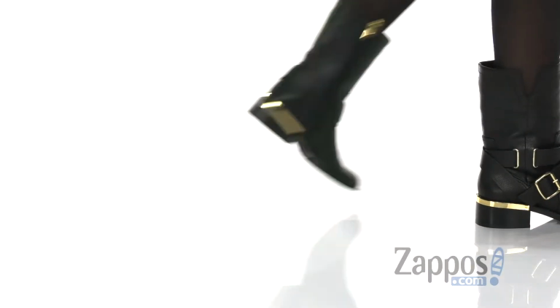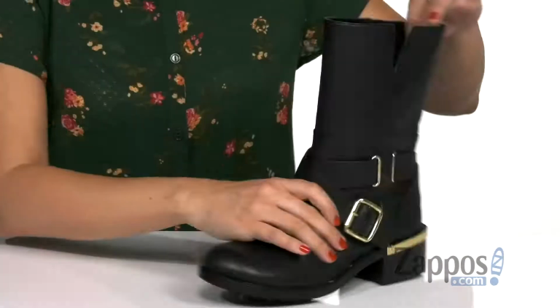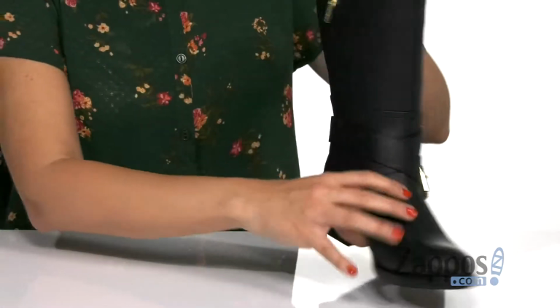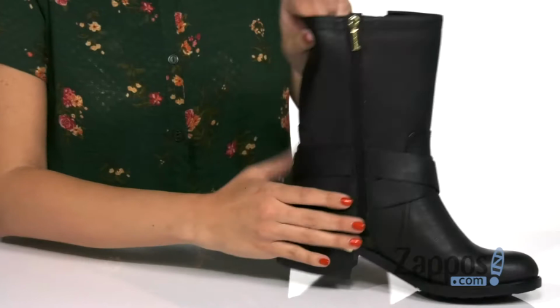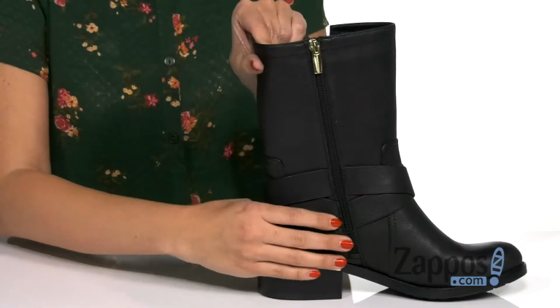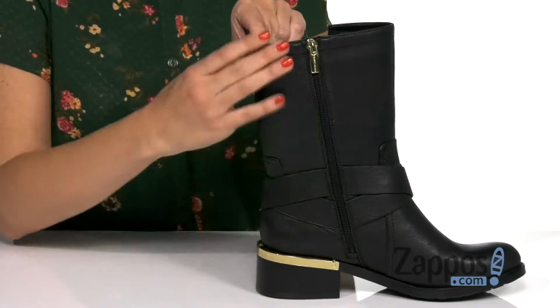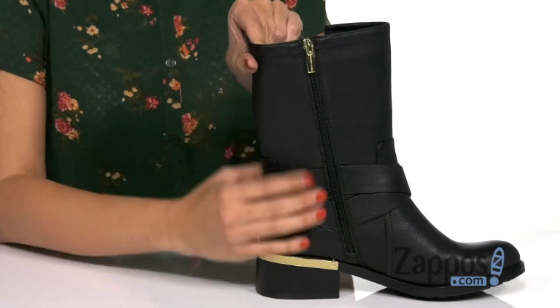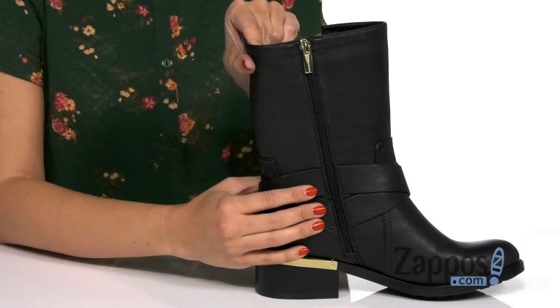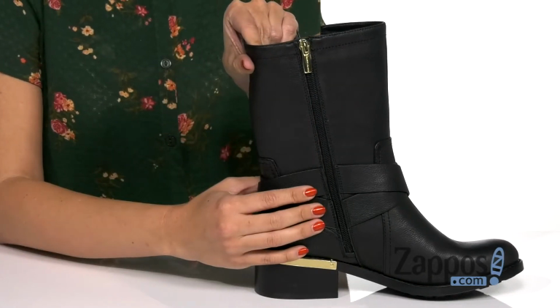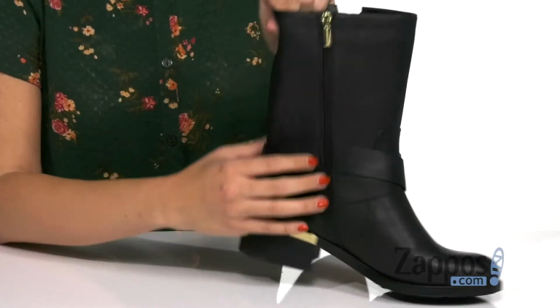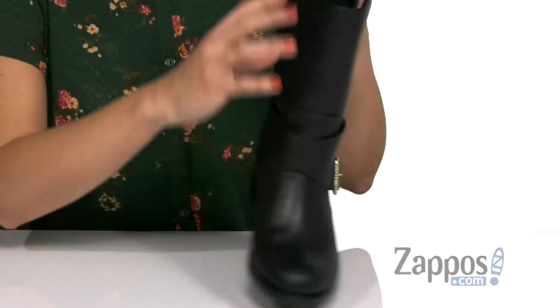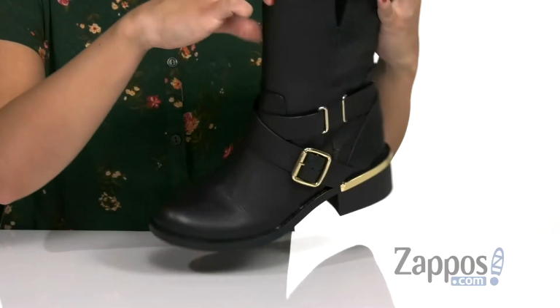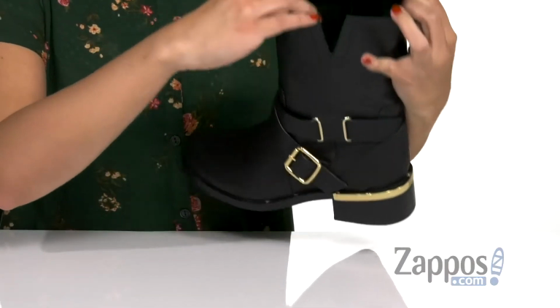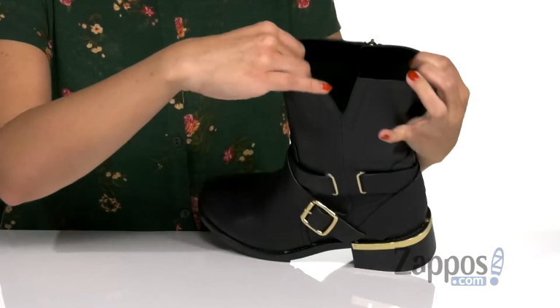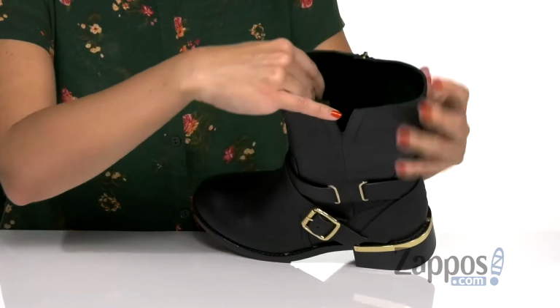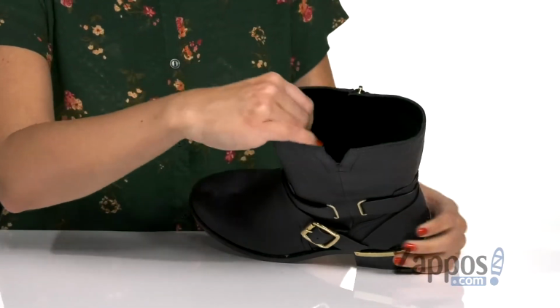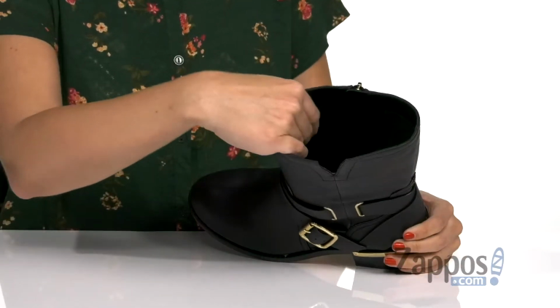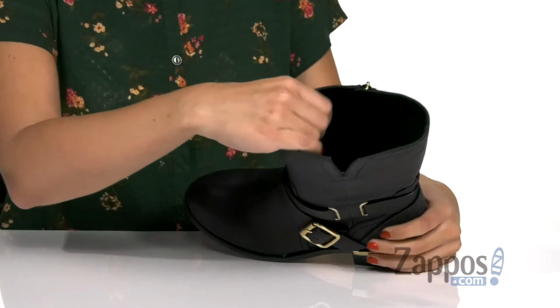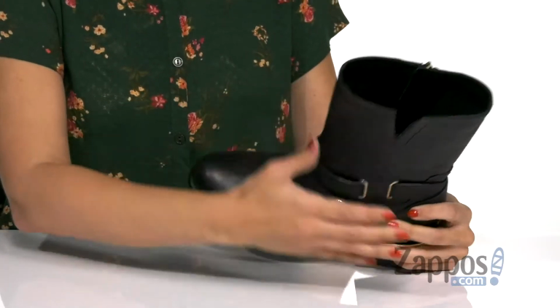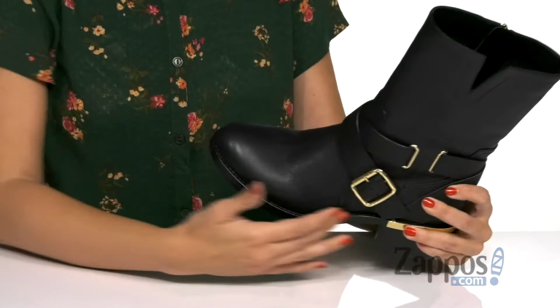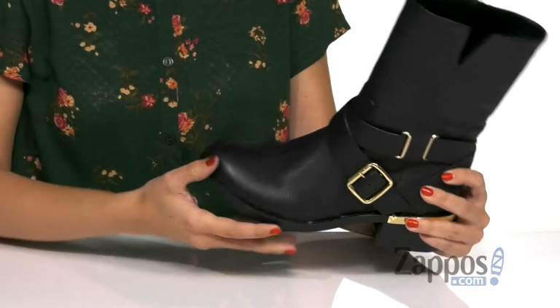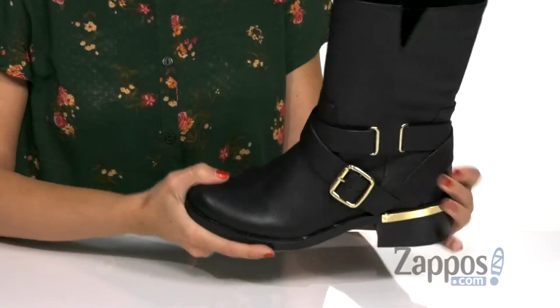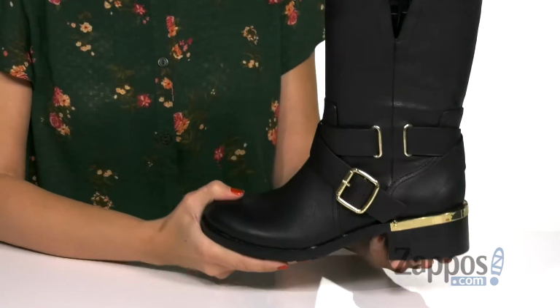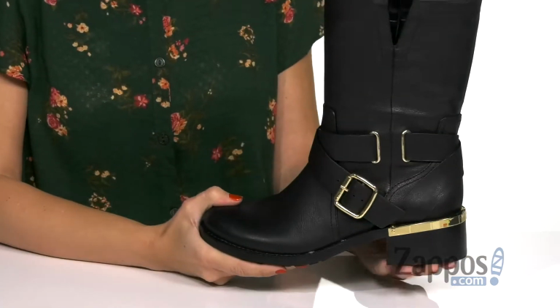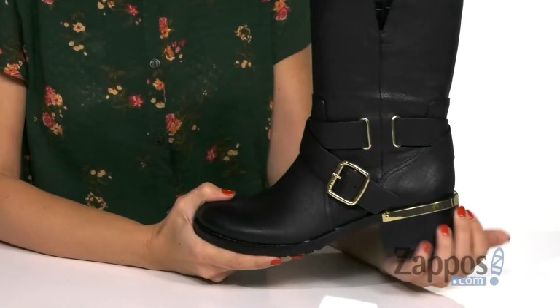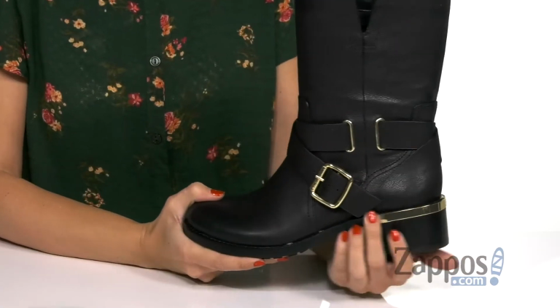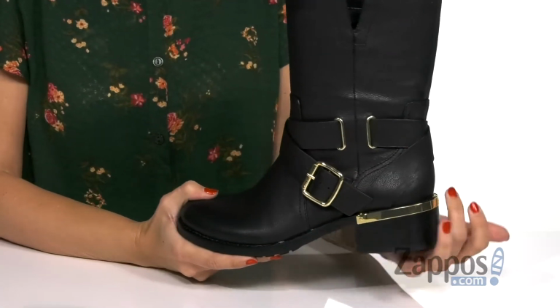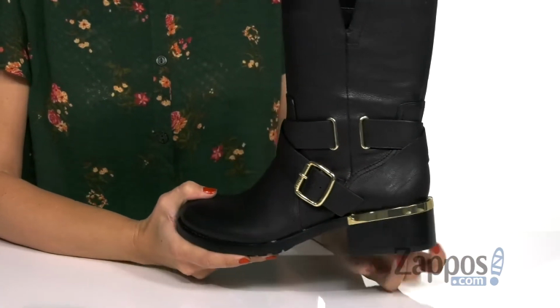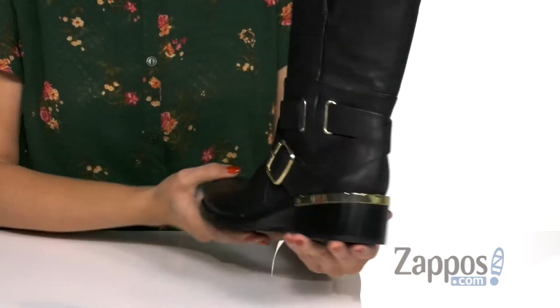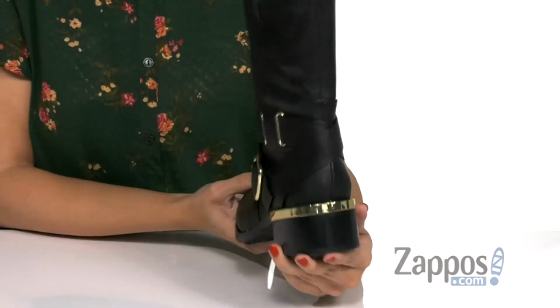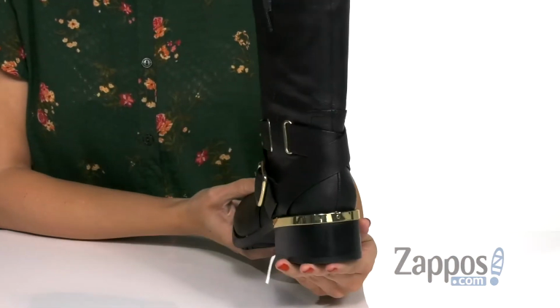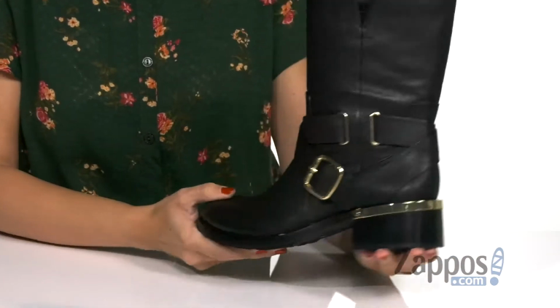The opposite side is gonna give you a full length zipper for easy on and off. Inside, the soft textile lining is lightly padded, and in the footbed you've got comfort too — love that metallic insert there.